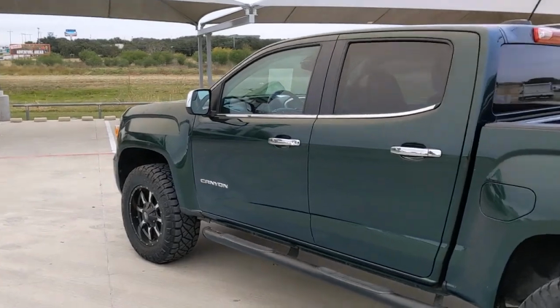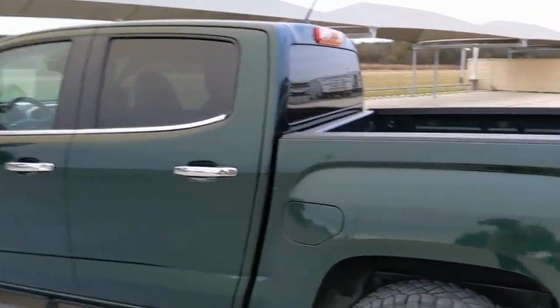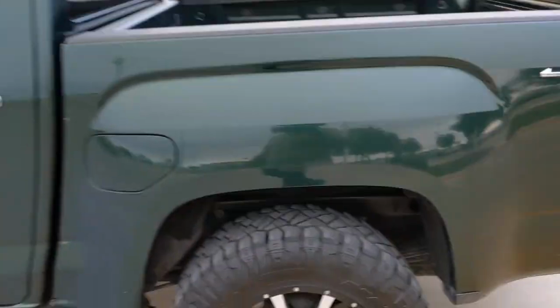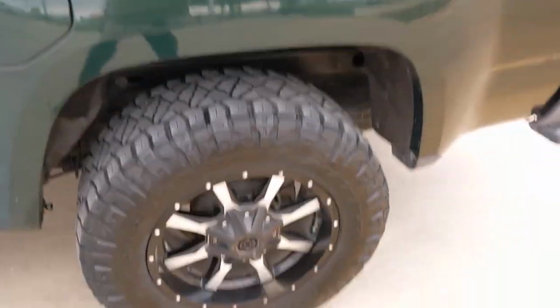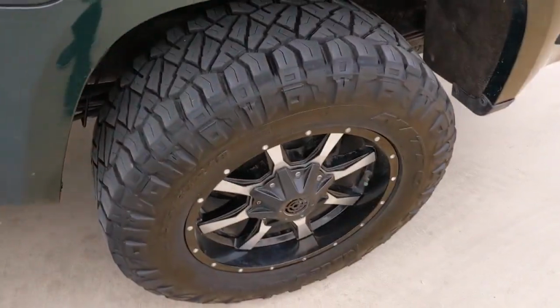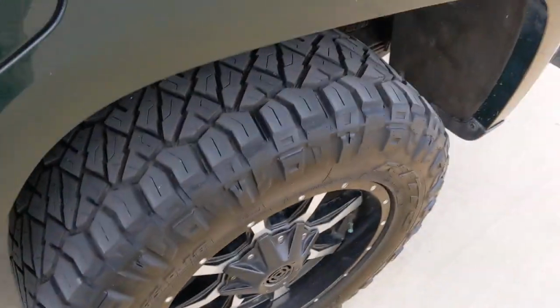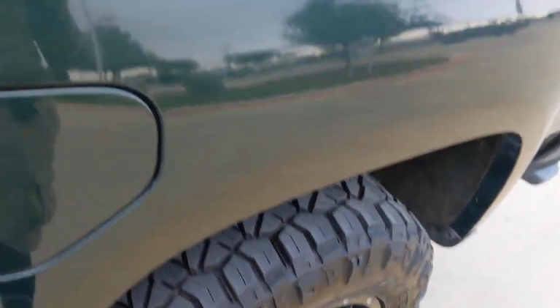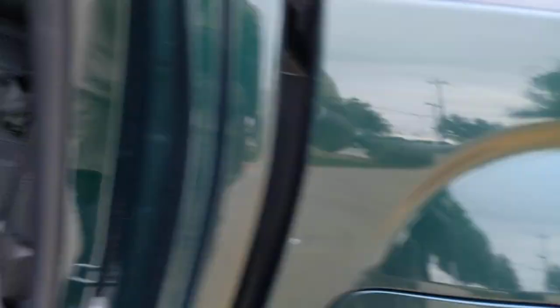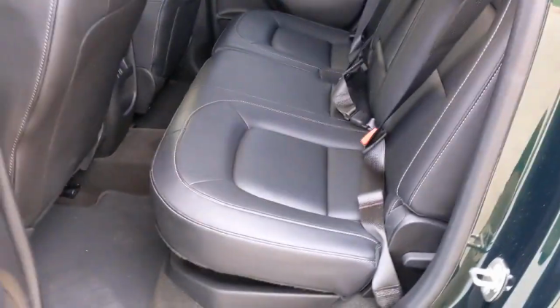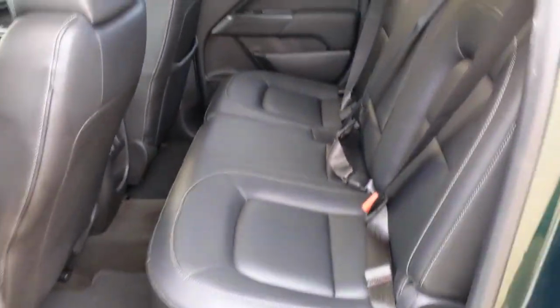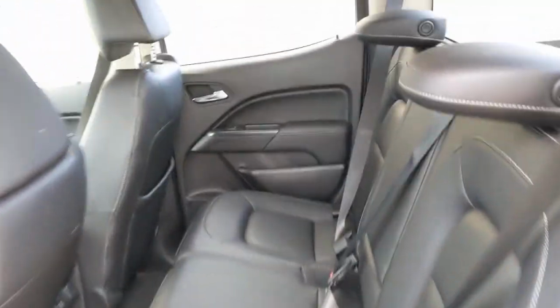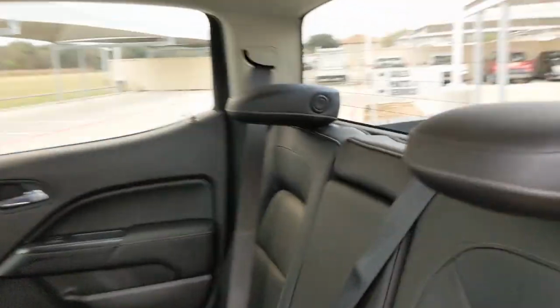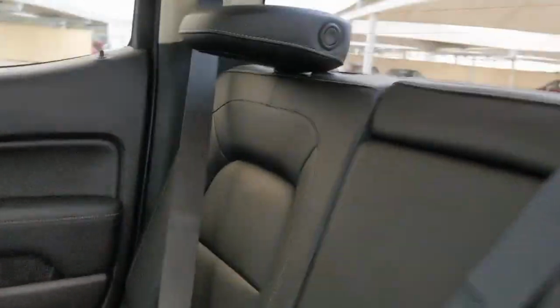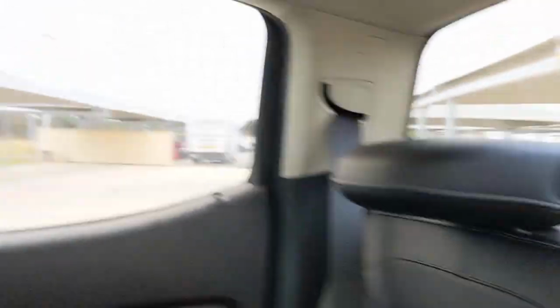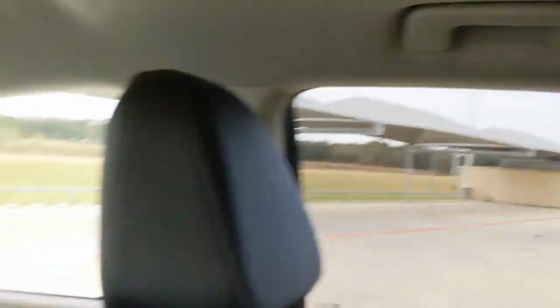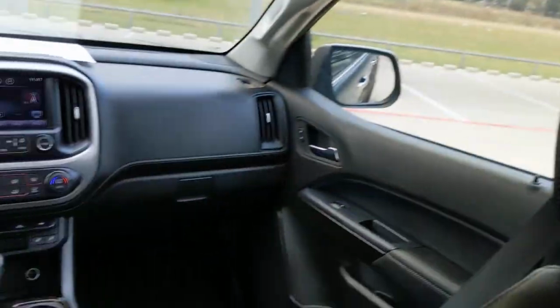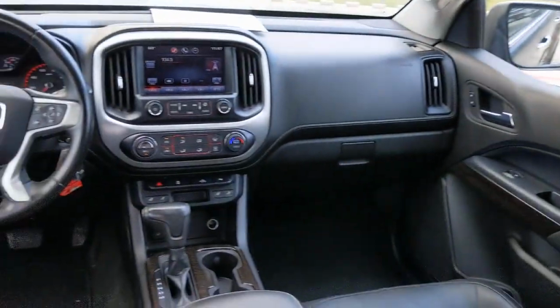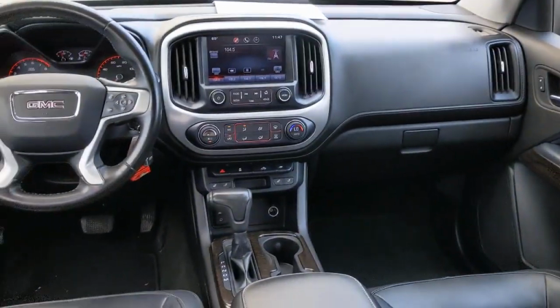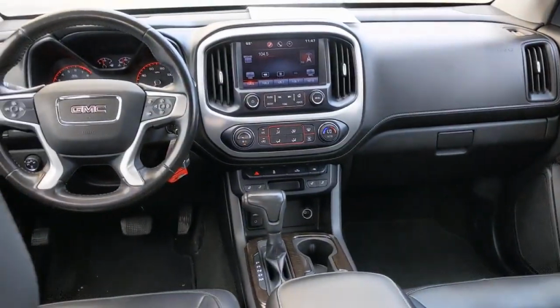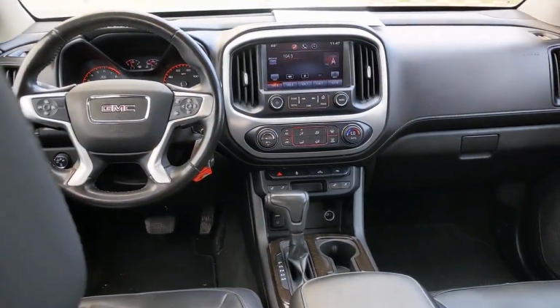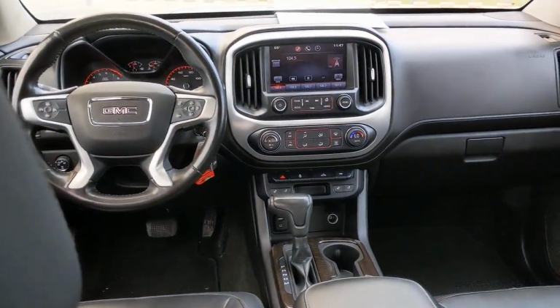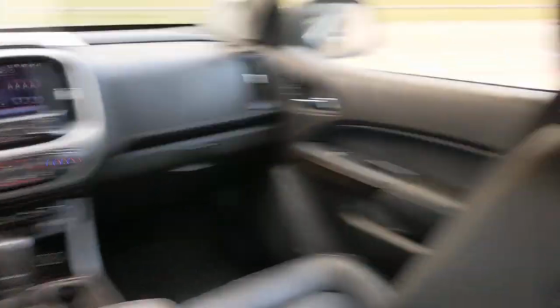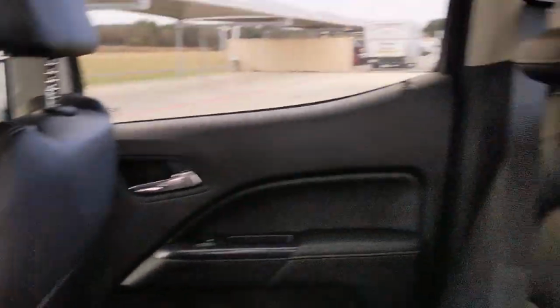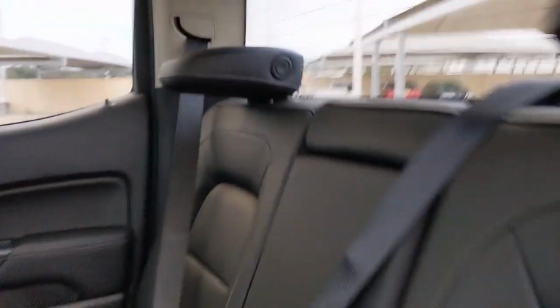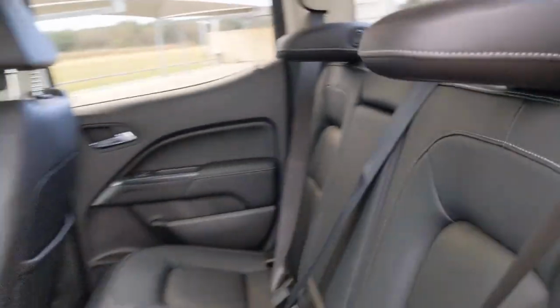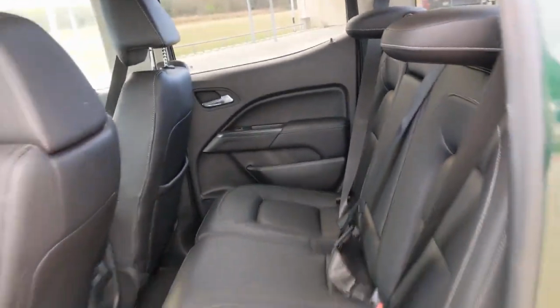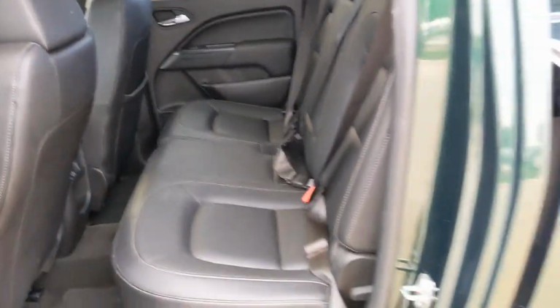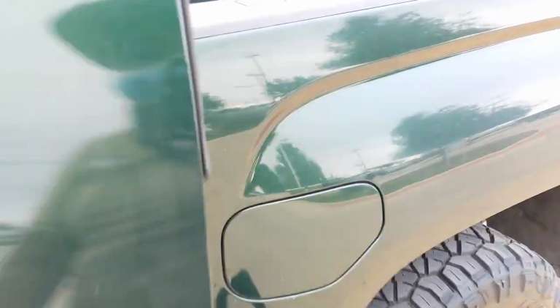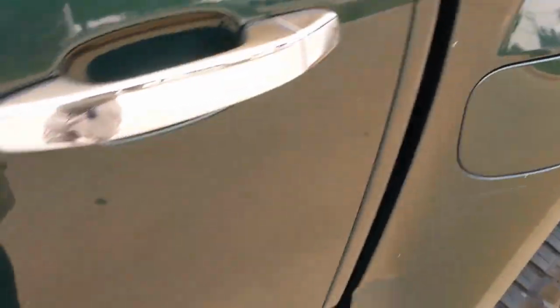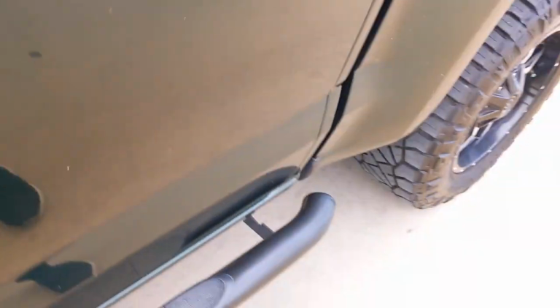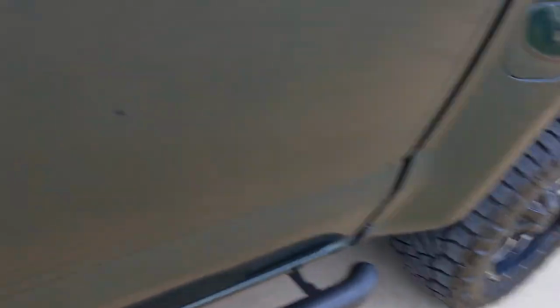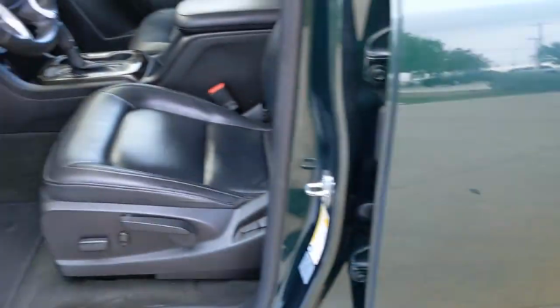The following are some of this vehicle's highlighted options: keyless entry, backup camera, heated mirrors, remote engine start, four-wheel drive, power passenger seat, satellite radio, fog lamps, steering wheel audio controls, and power driver seat.